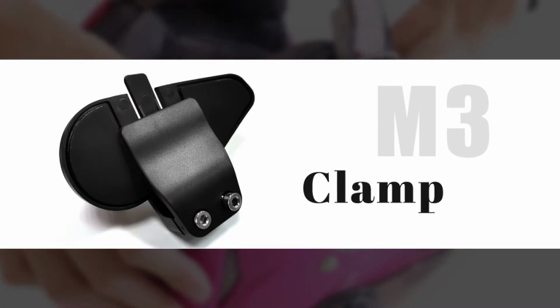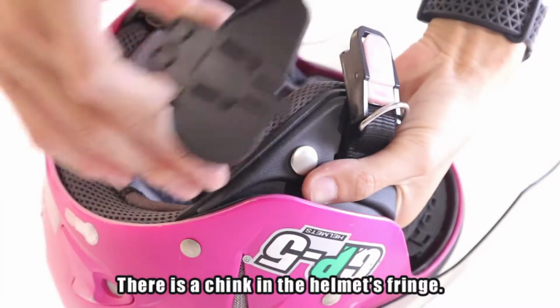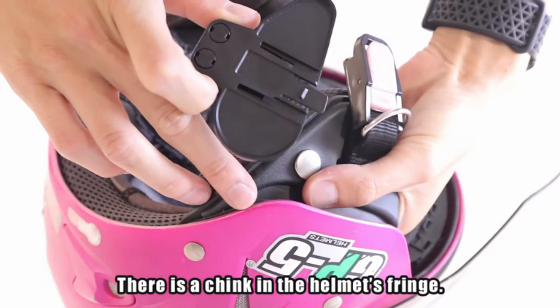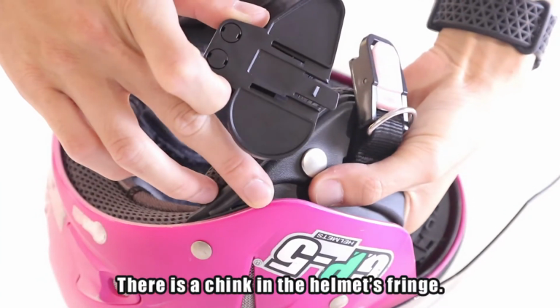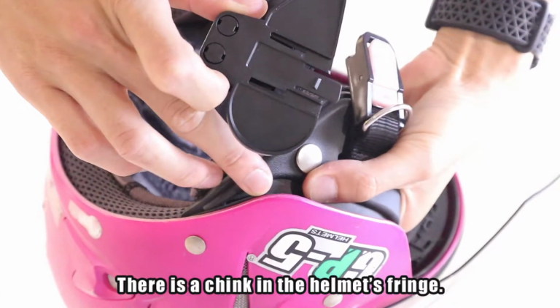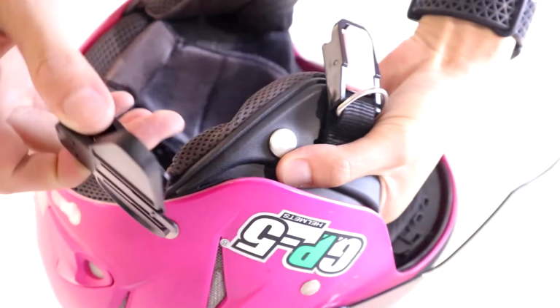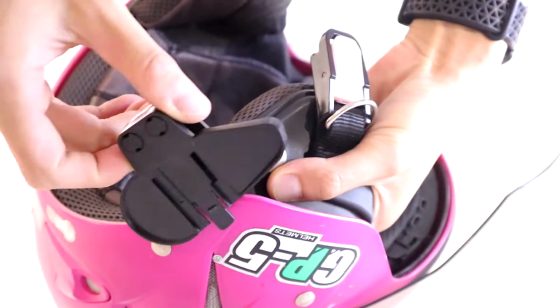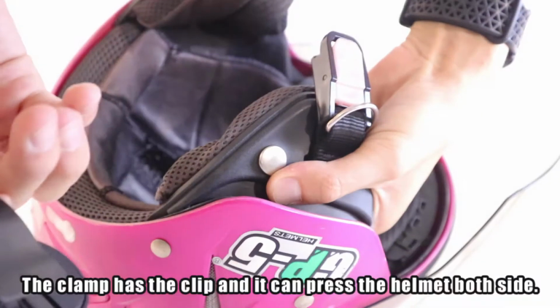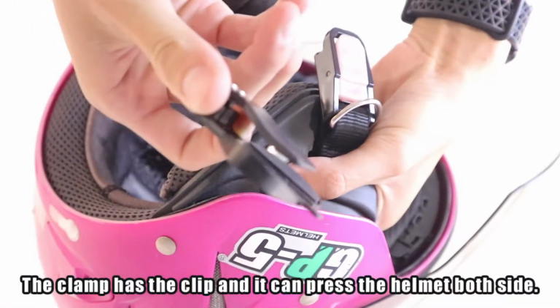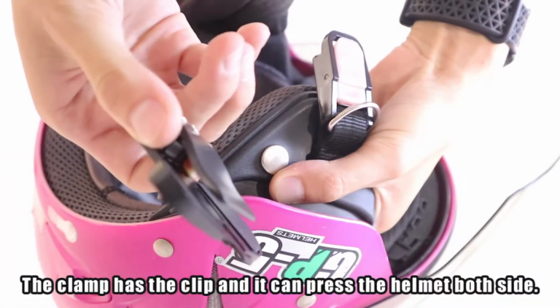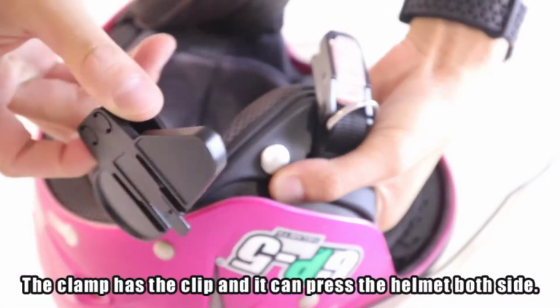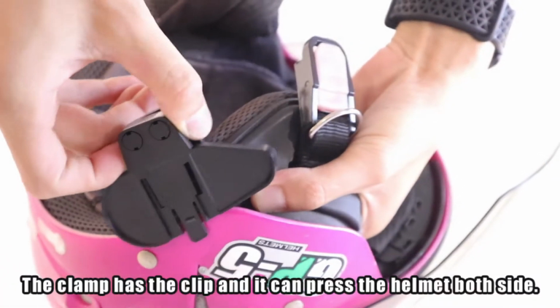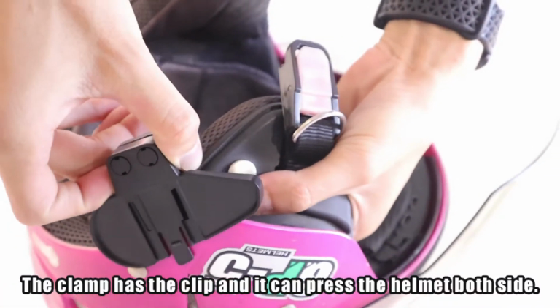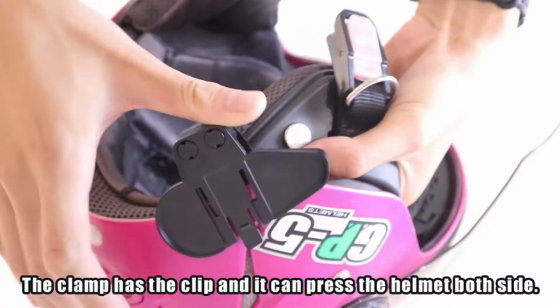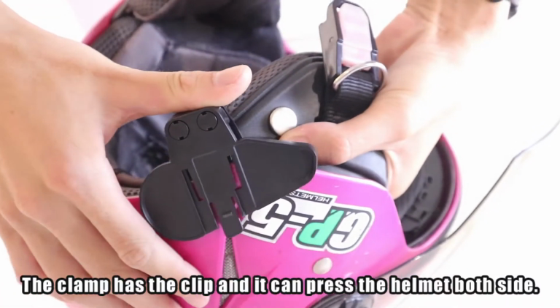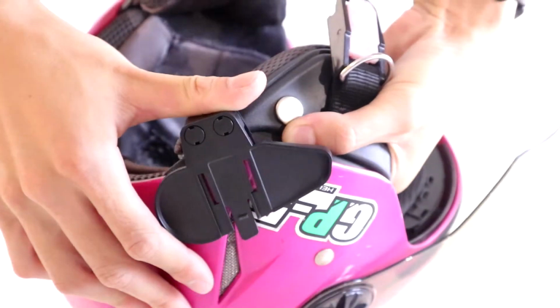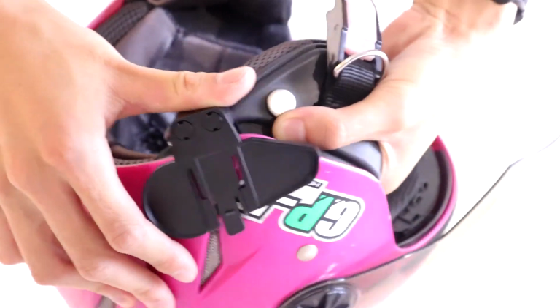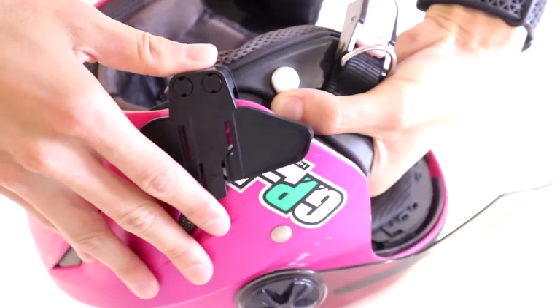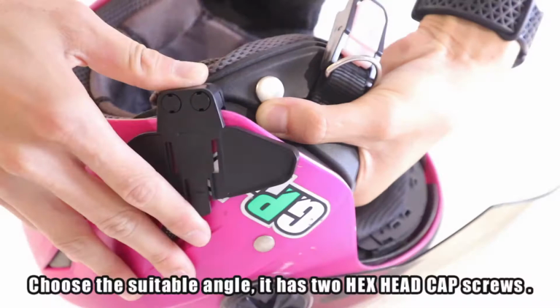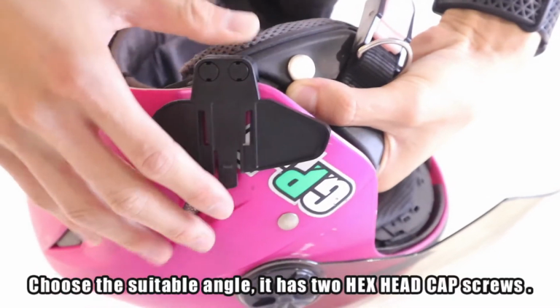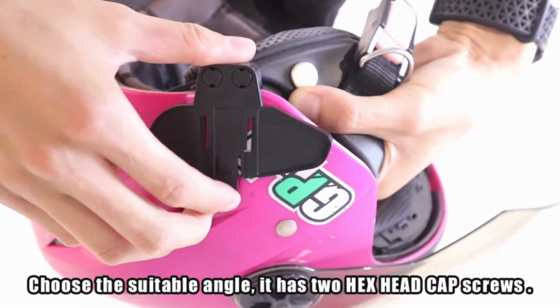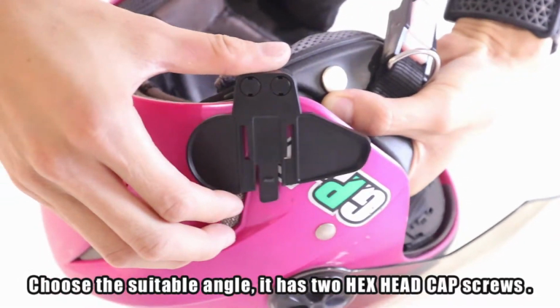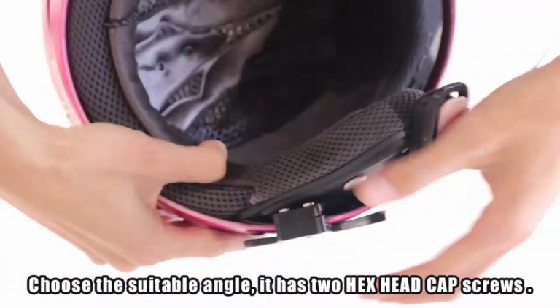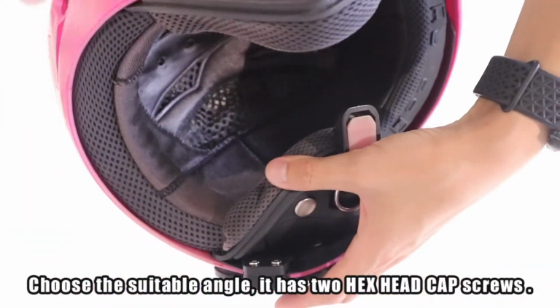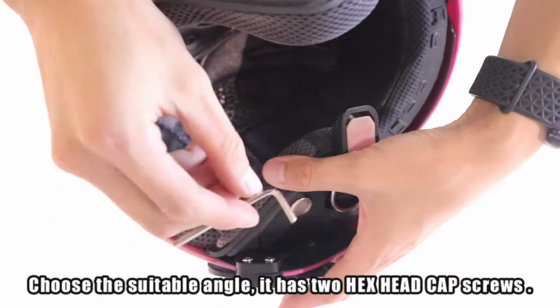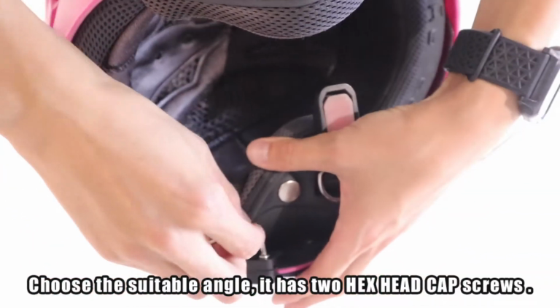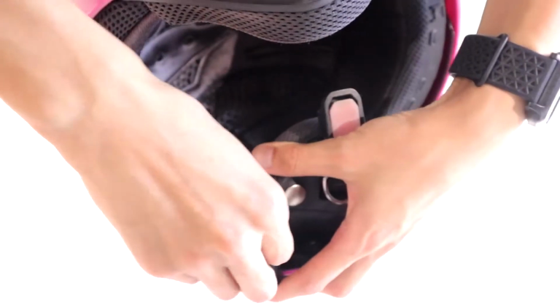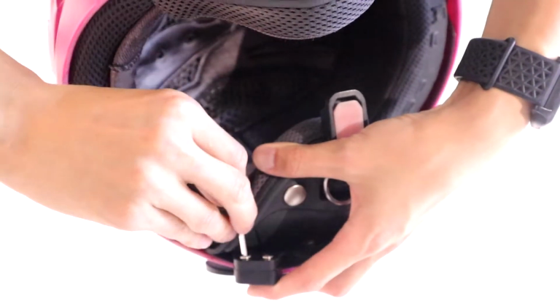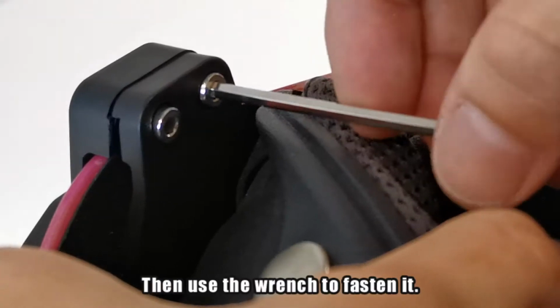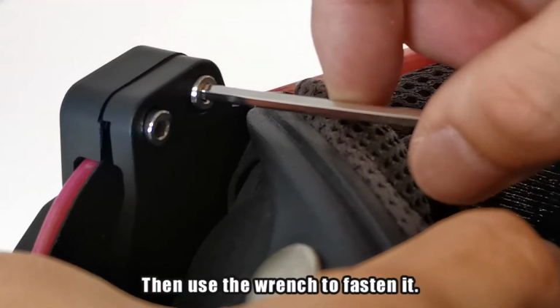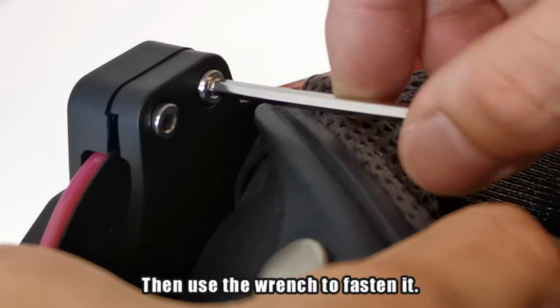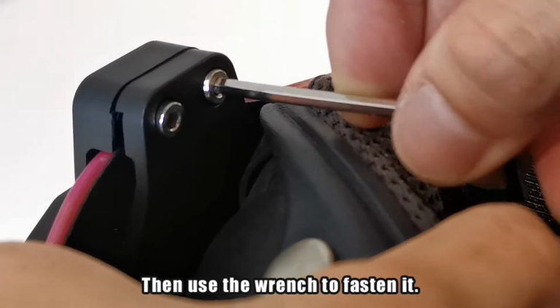There is a chink in the helmet's fringe. The clamp has a clip and it compresses the helmet on both sides. Choose the suitable angle — it has two hex head cap screws. Then use the wrench to fasten it.